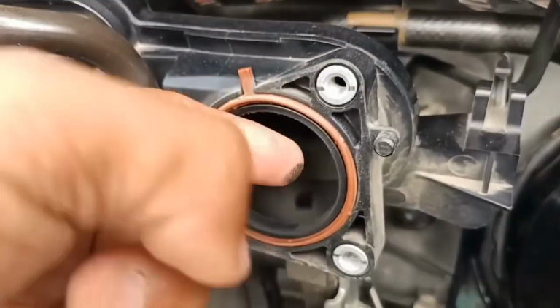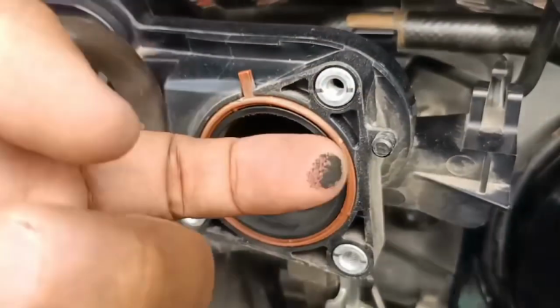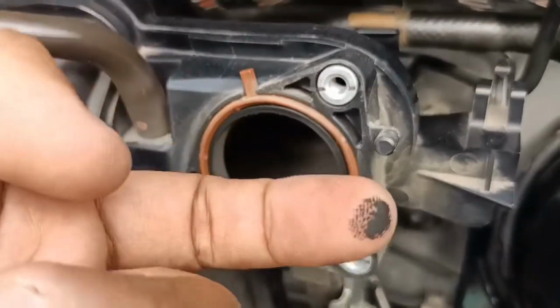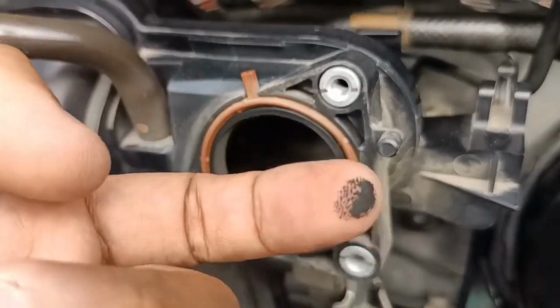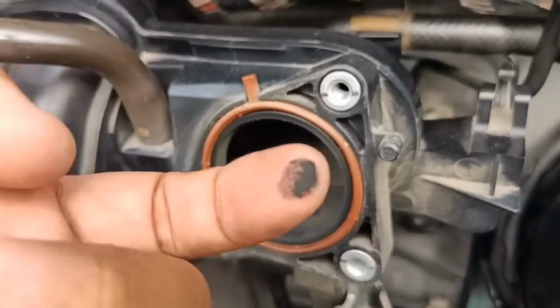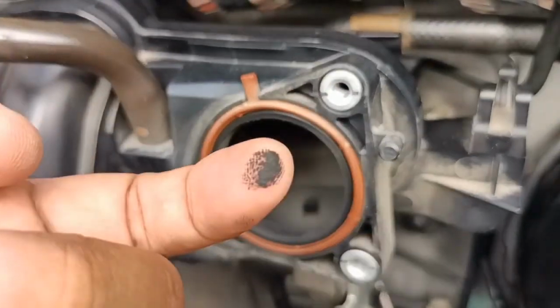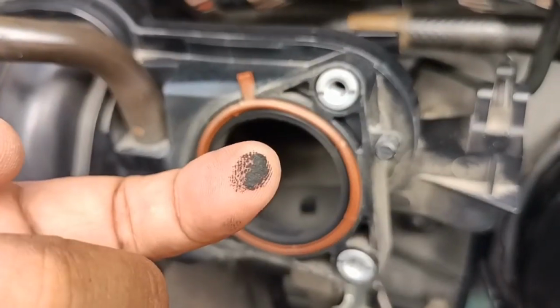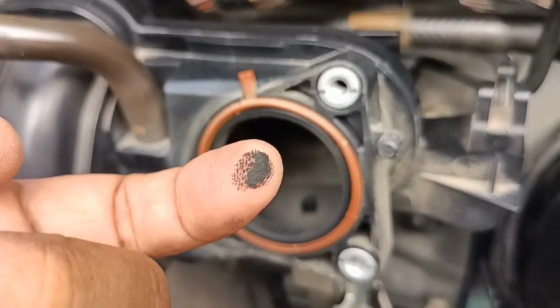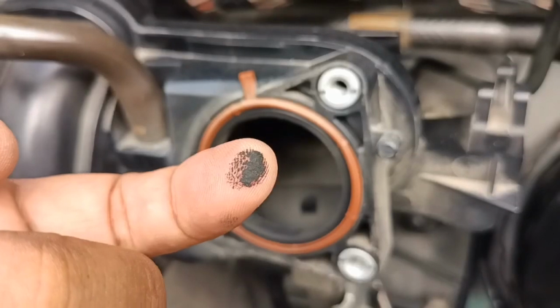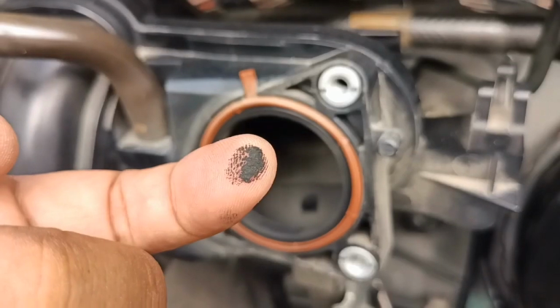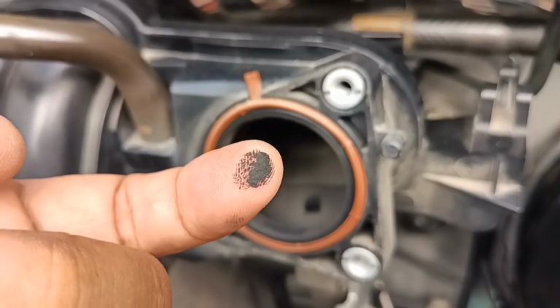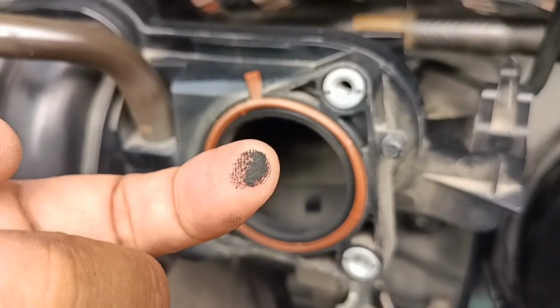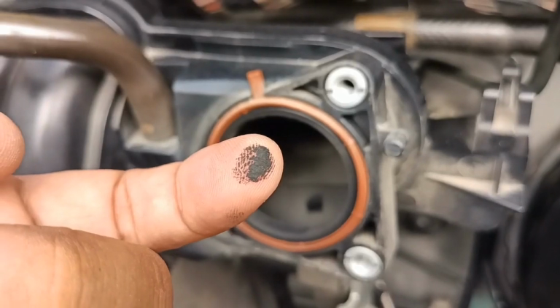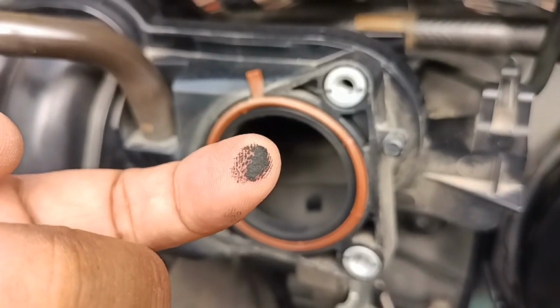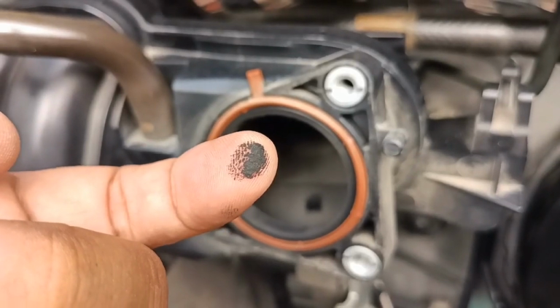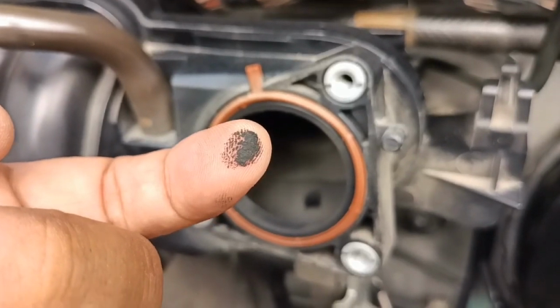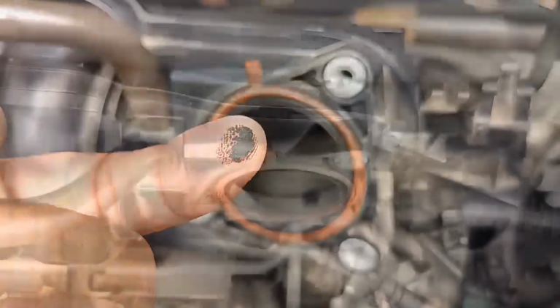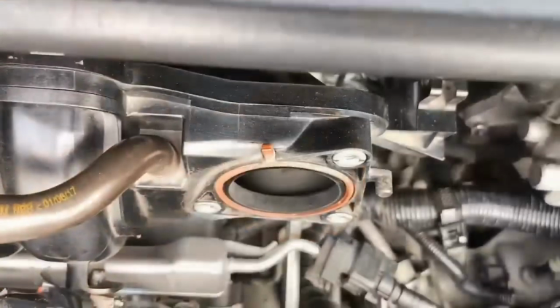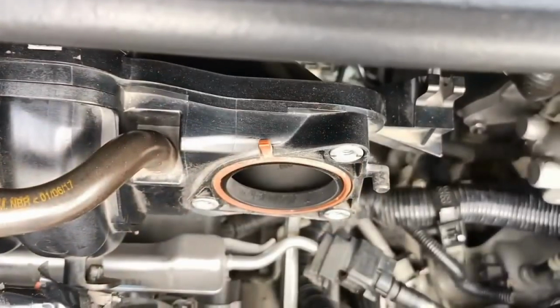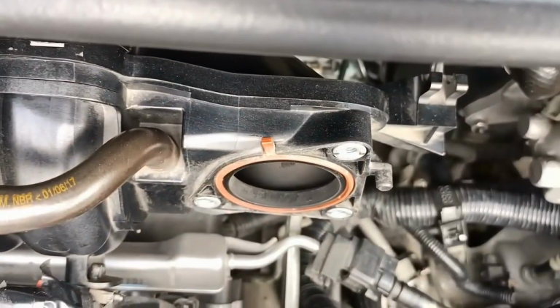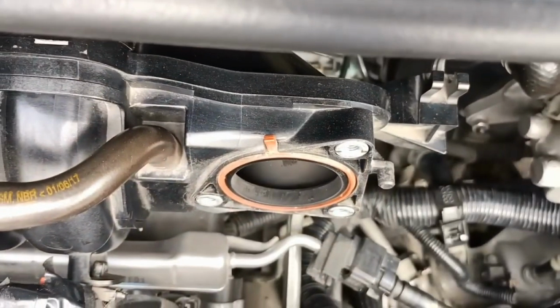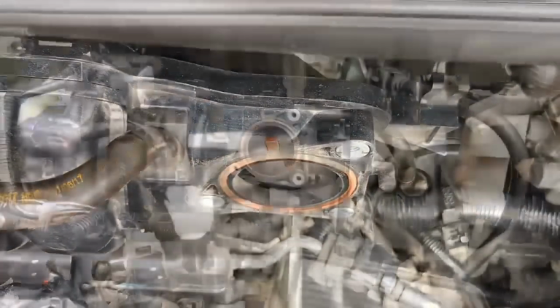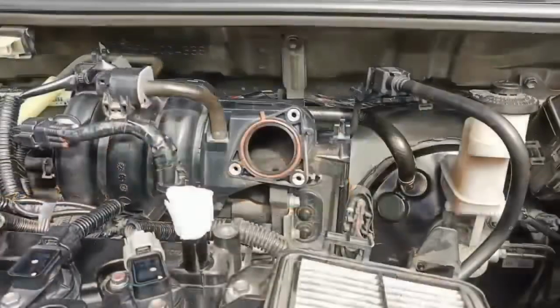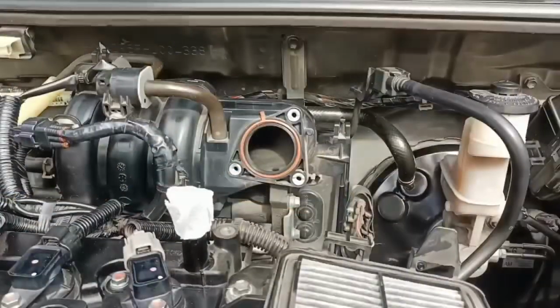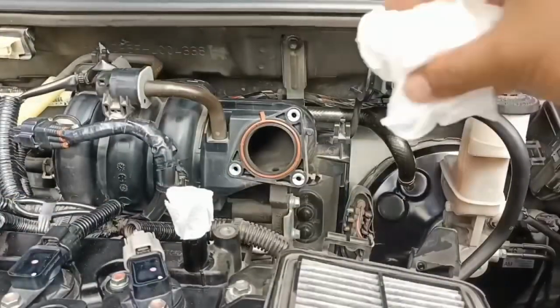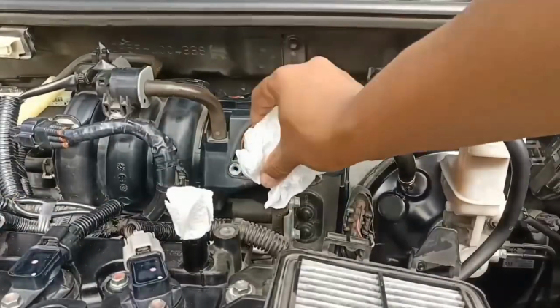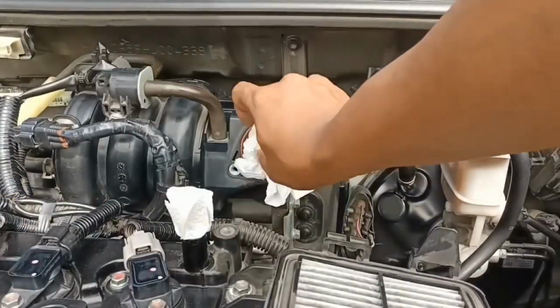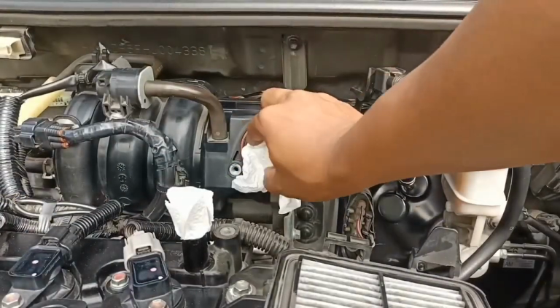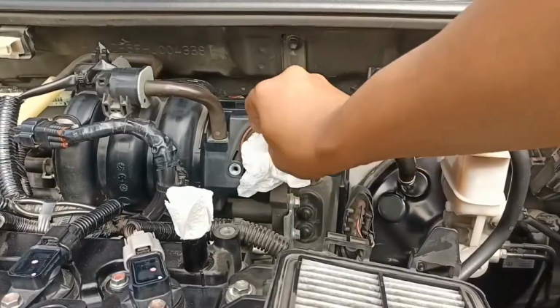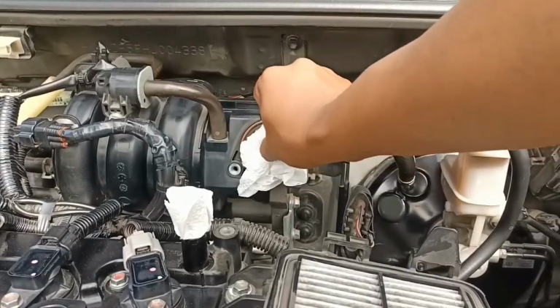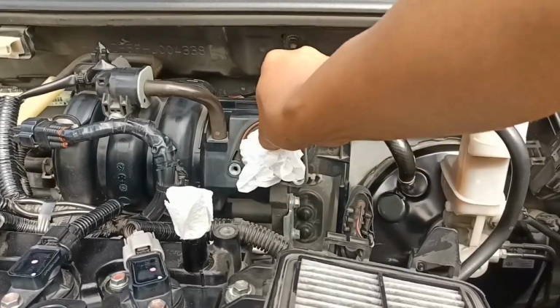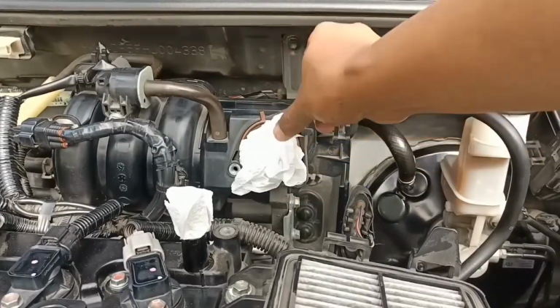We will also clean the intake manifold later. For now, we'll use a tissue paper to prevent any contaminants from getting inside it.